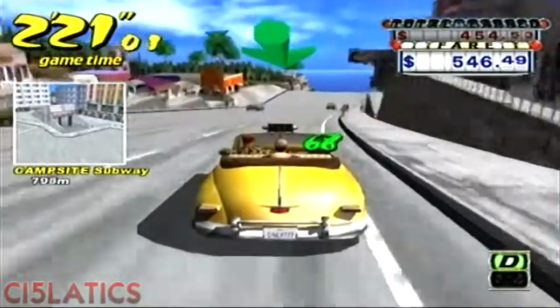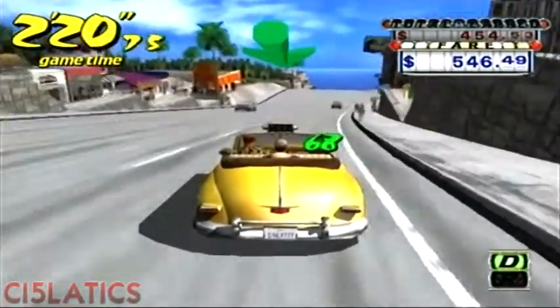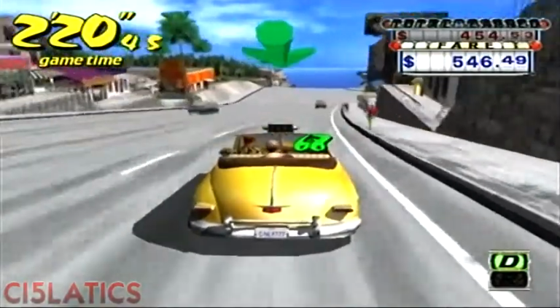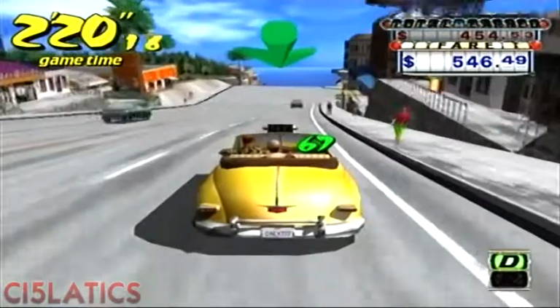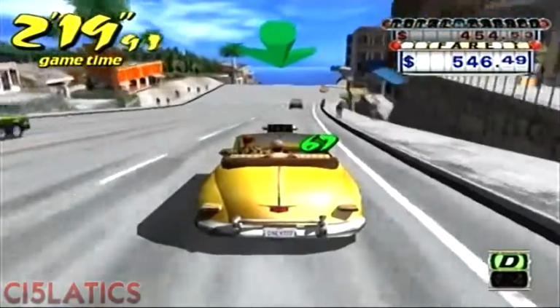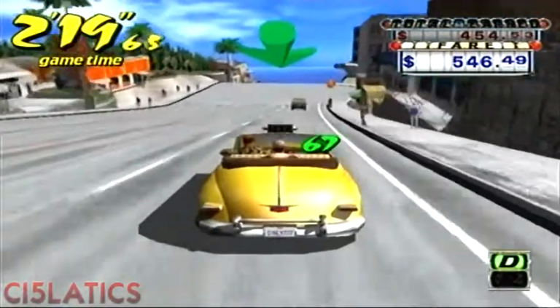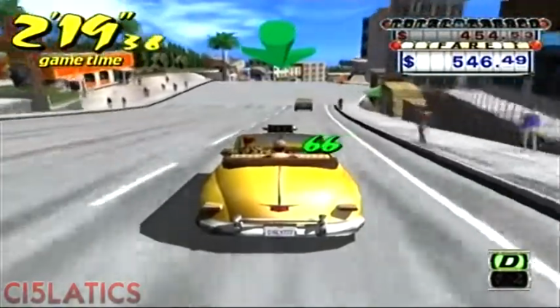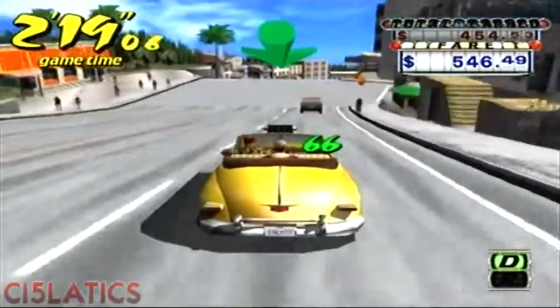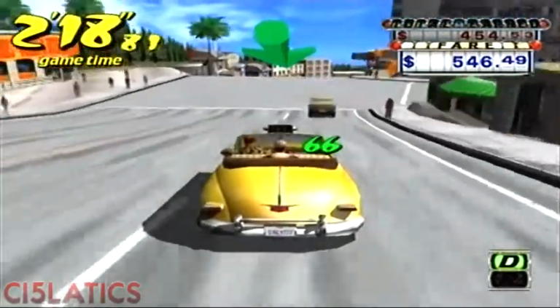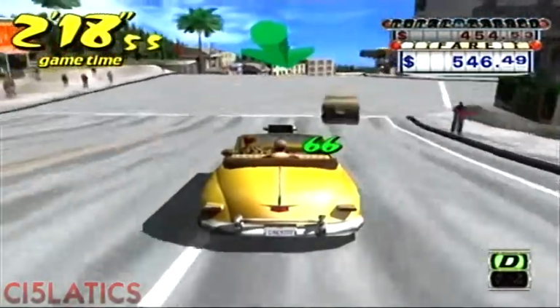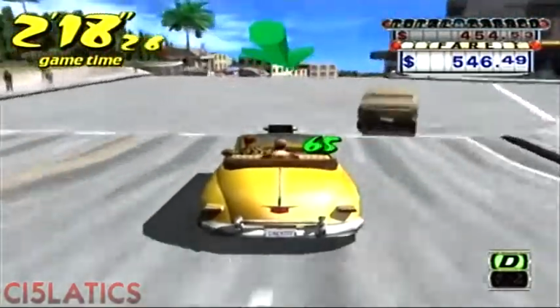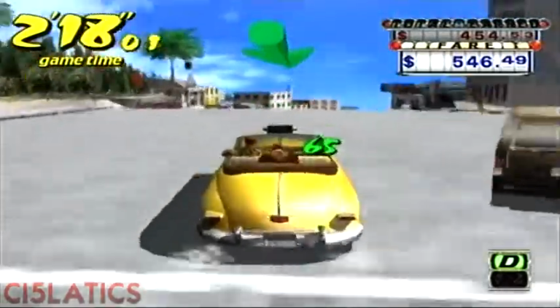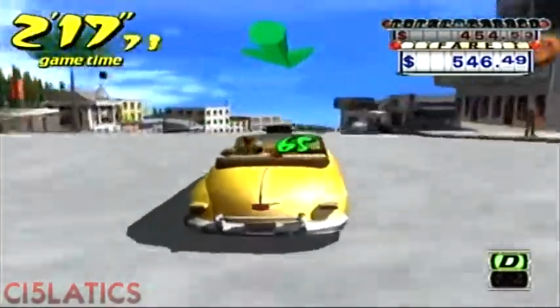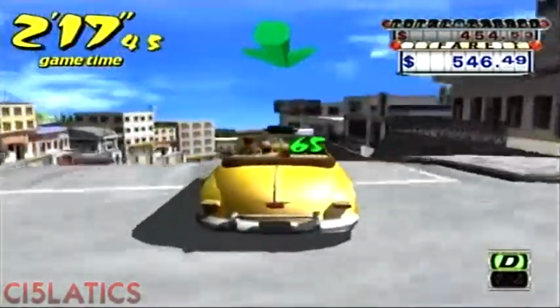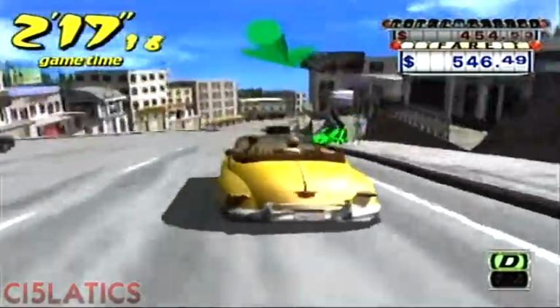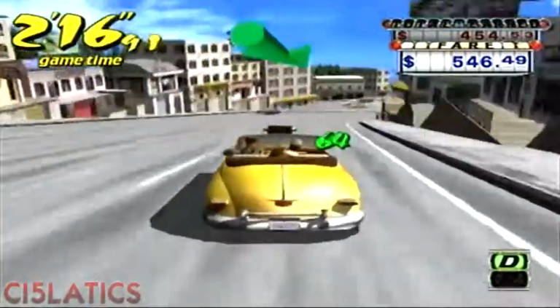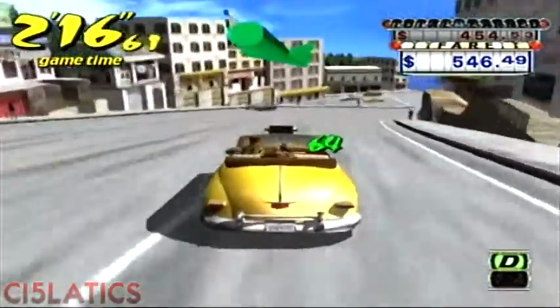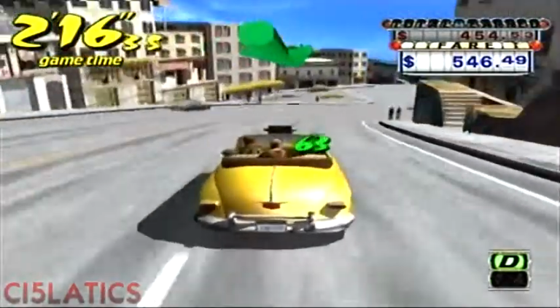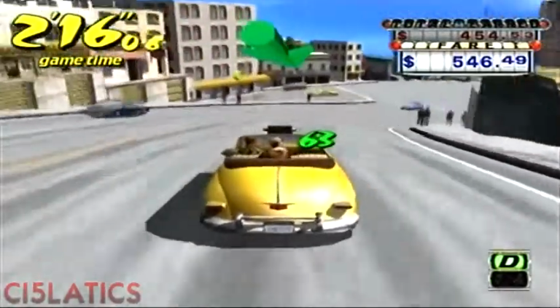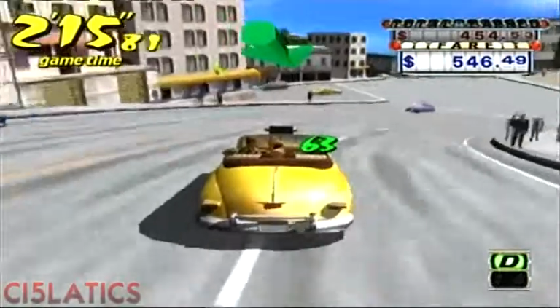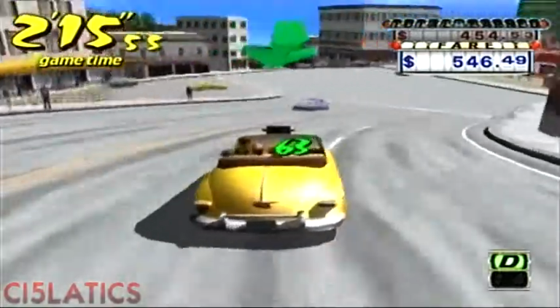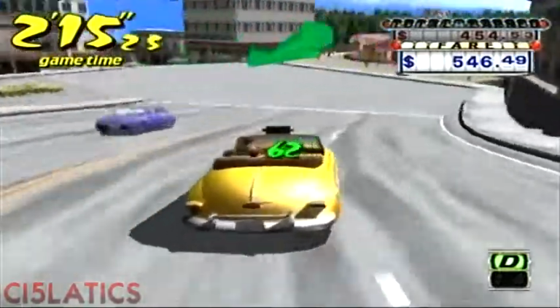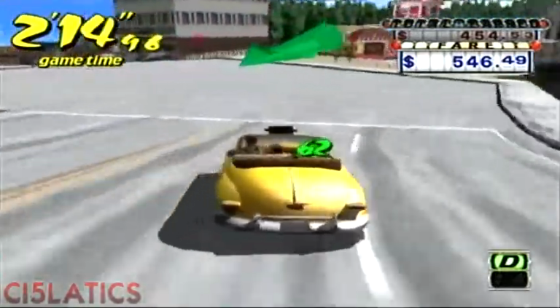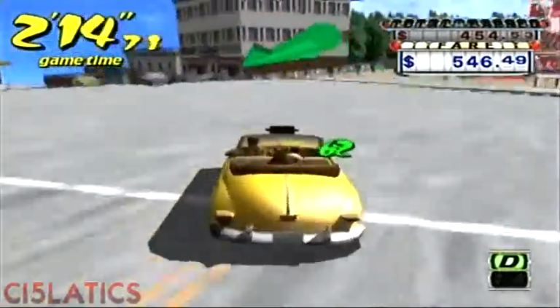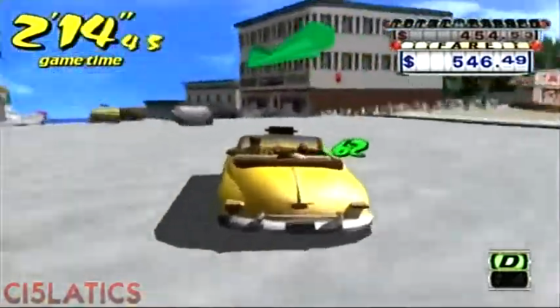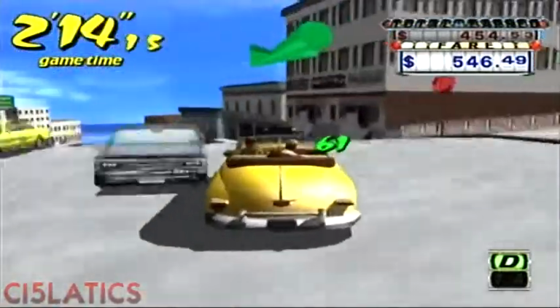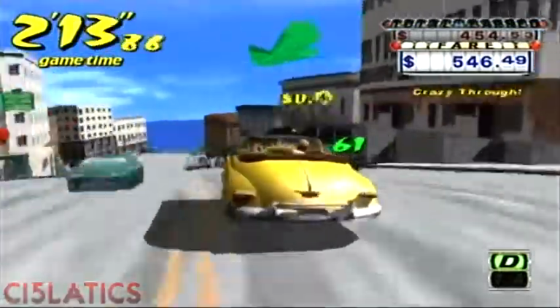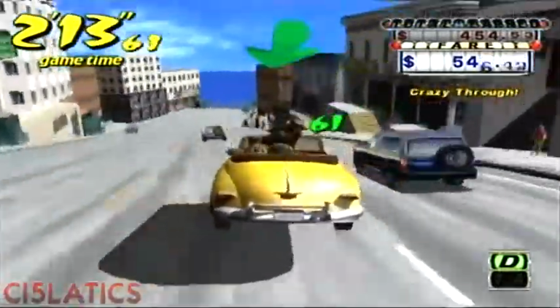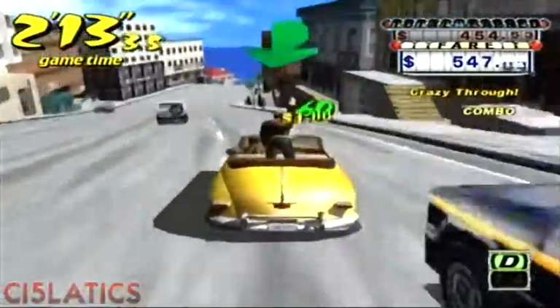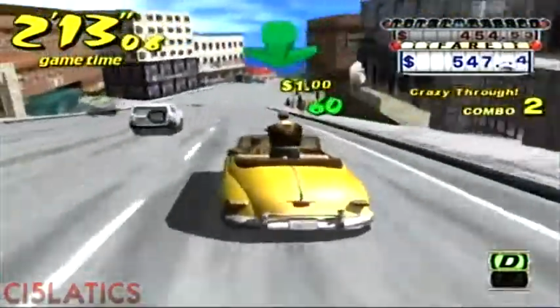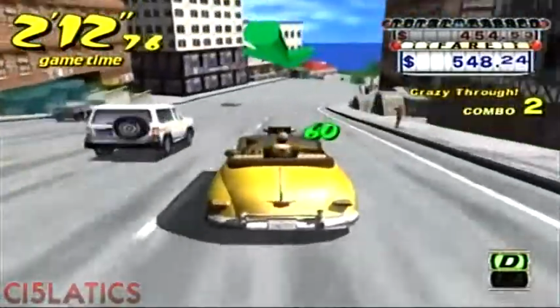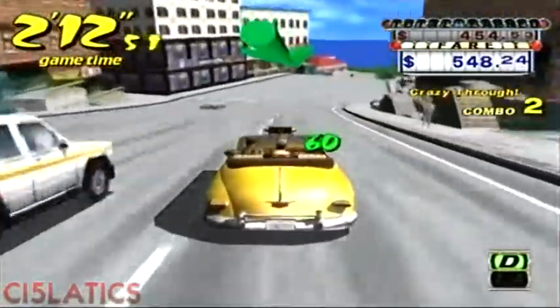So yeah — green means the passenger is furthest away for more cash, and red is like the closest, so you don't get as much money. Green is more cash, red is just pittance in a sense.